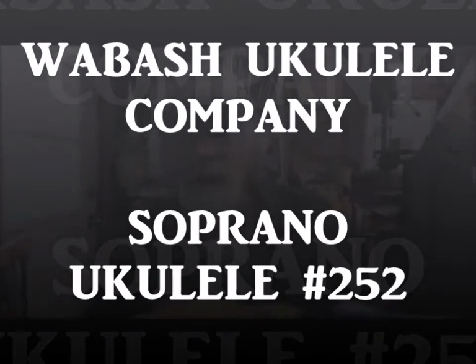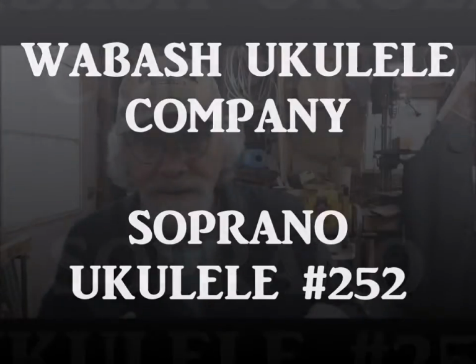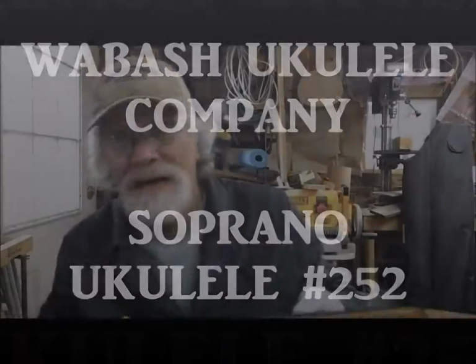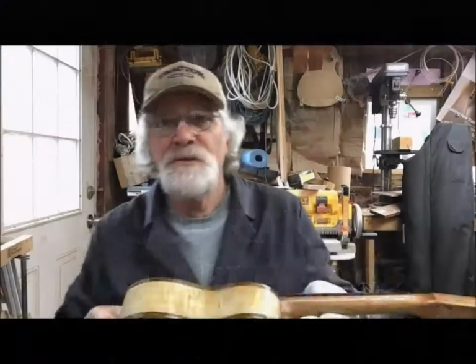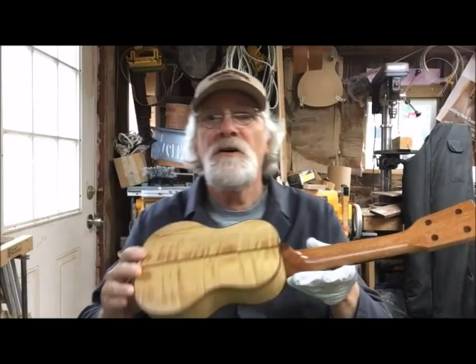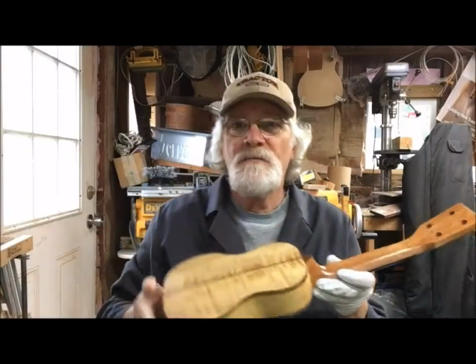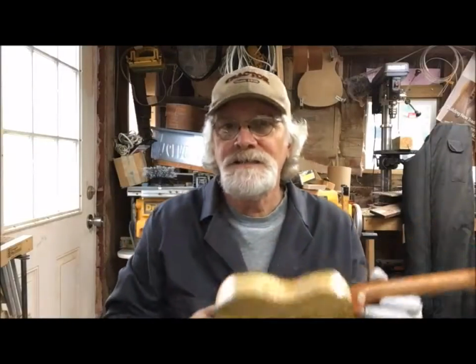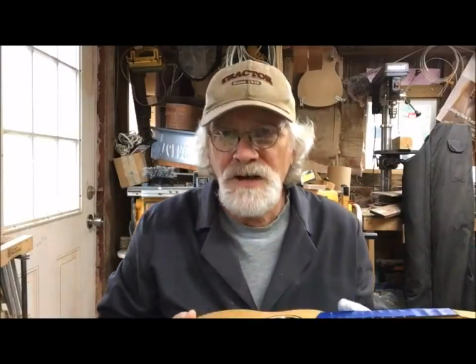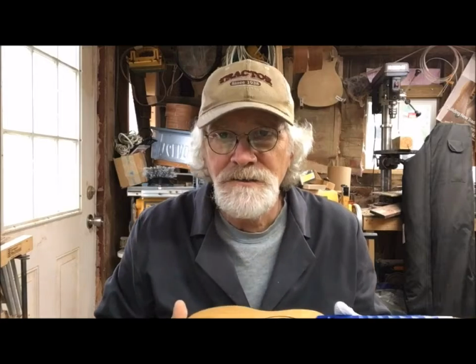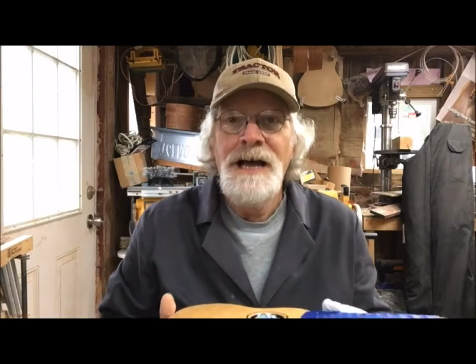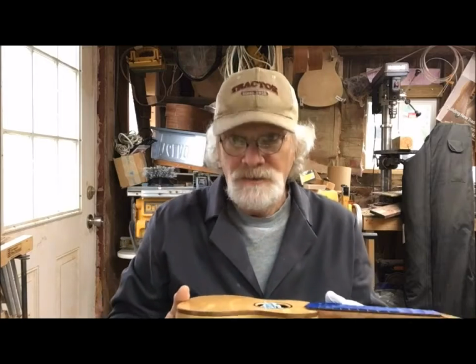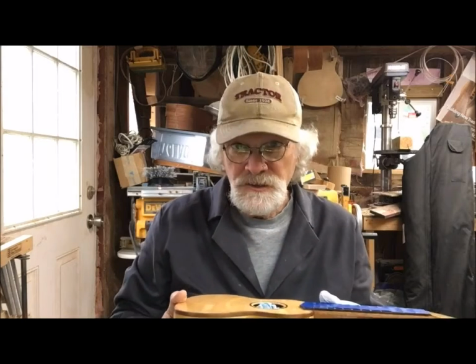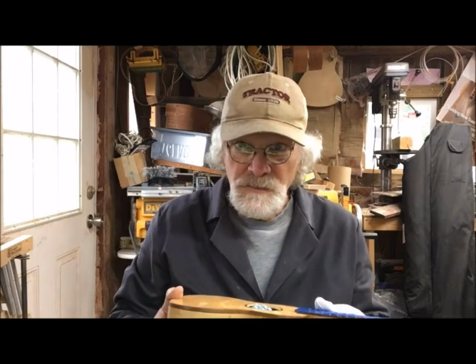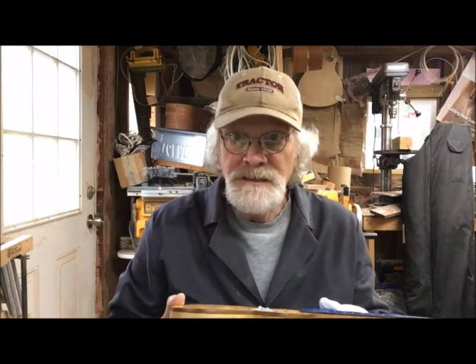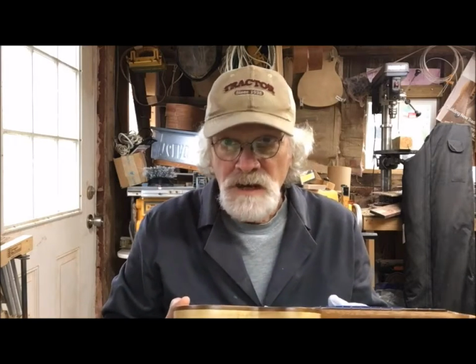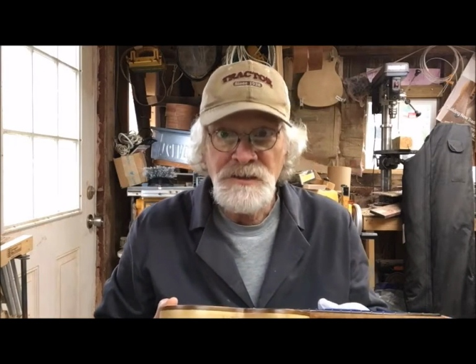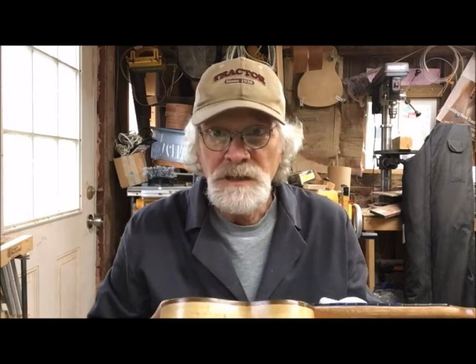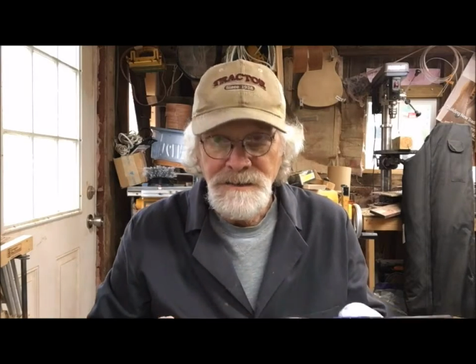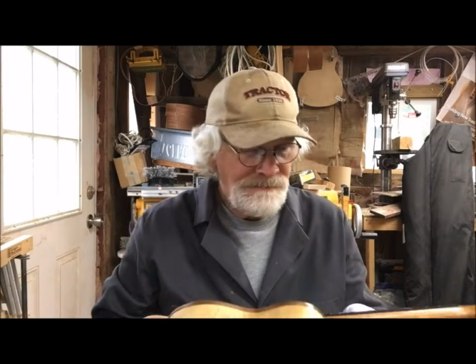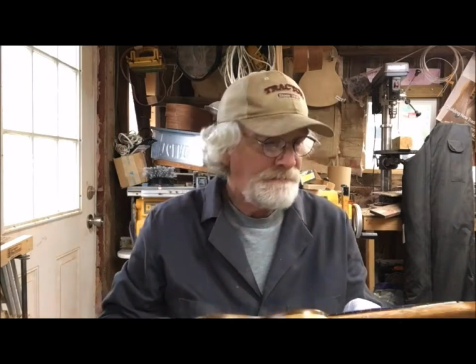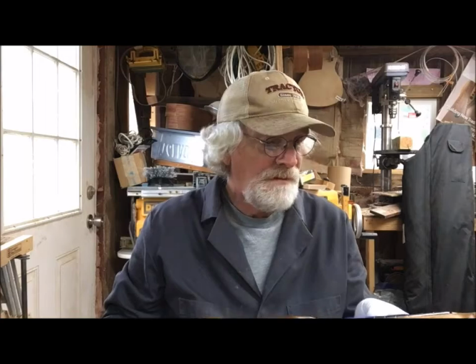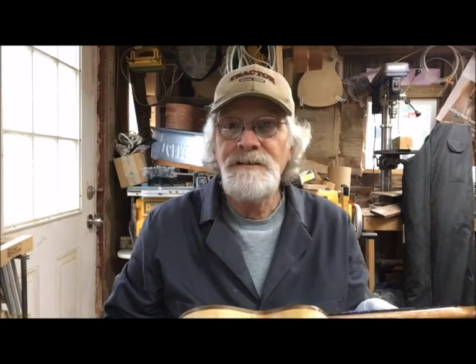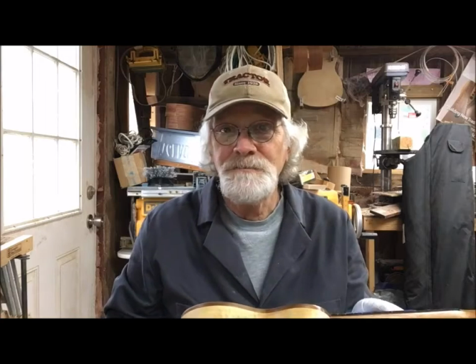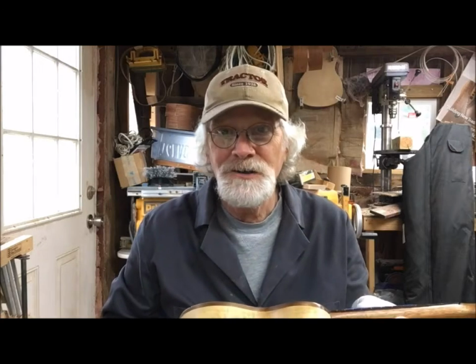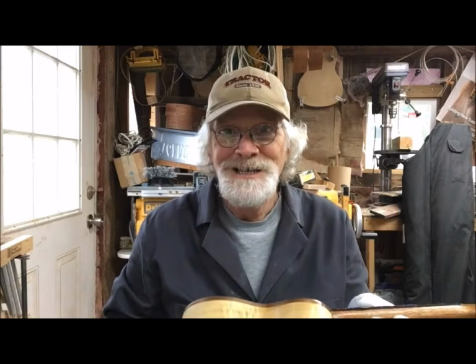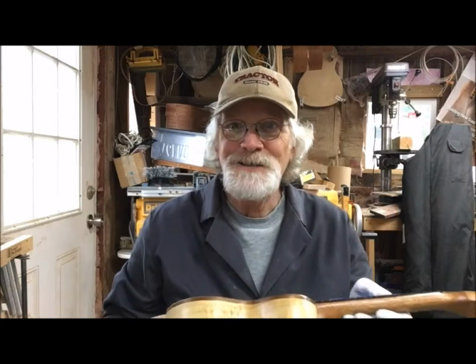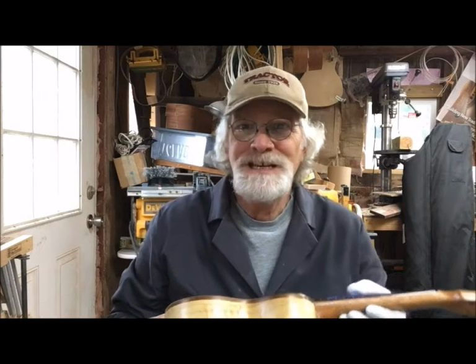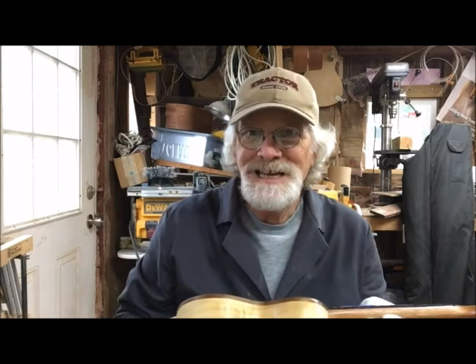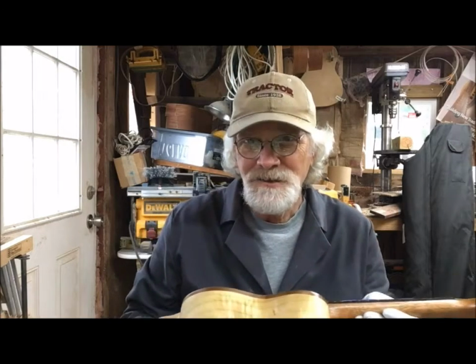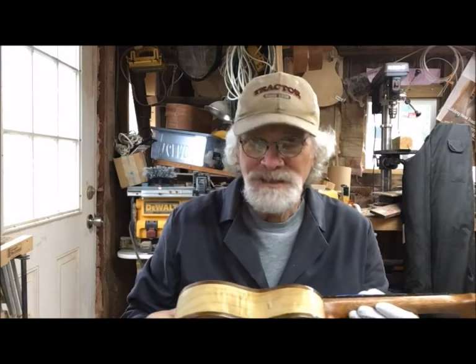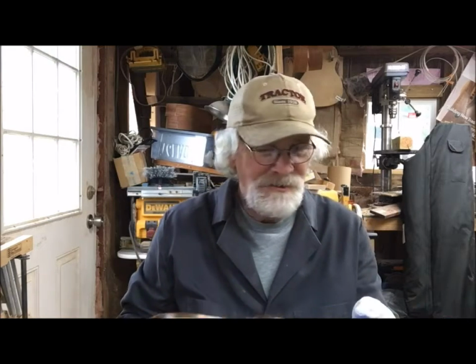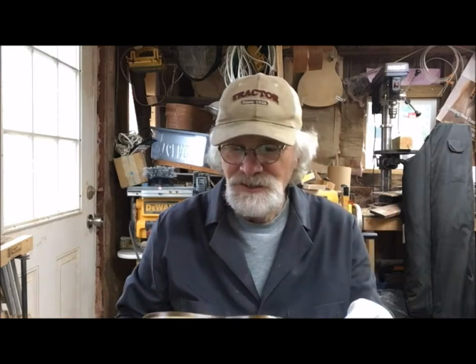Hey, good afternoon and welcome back once again to the shop here at New Traditions Dulcimers and the Wabash Ukulele Company, right here in the heart of Somerset, Indiana, out on the homestead of New Traditions.